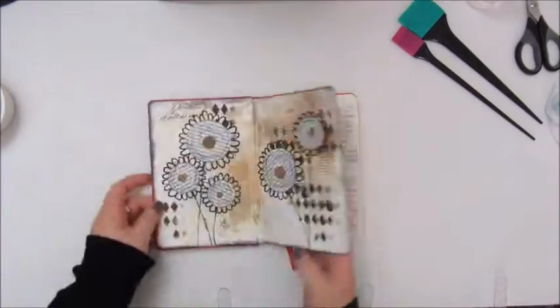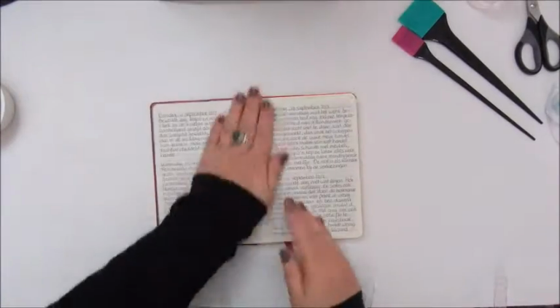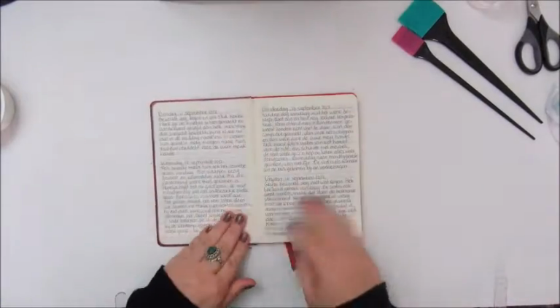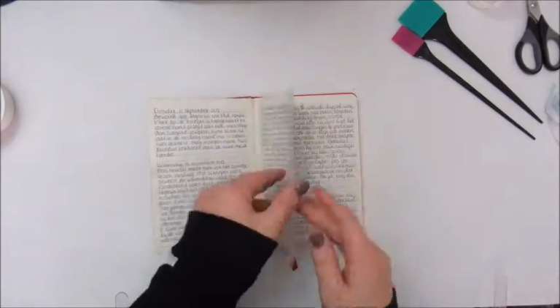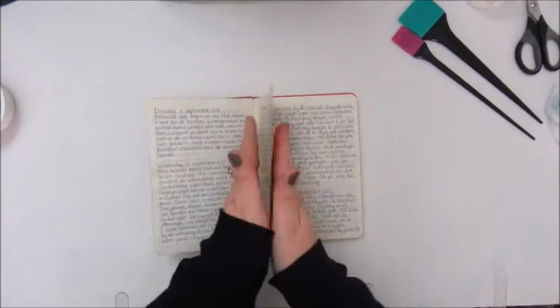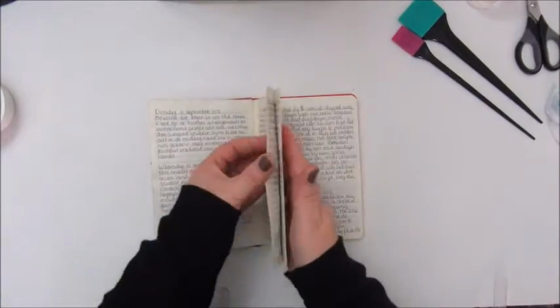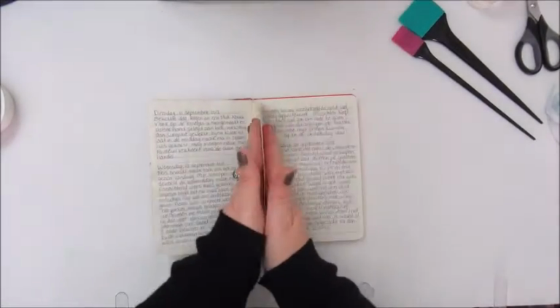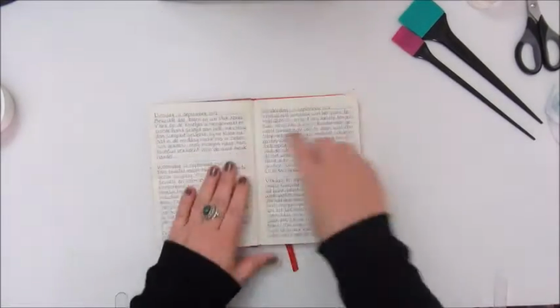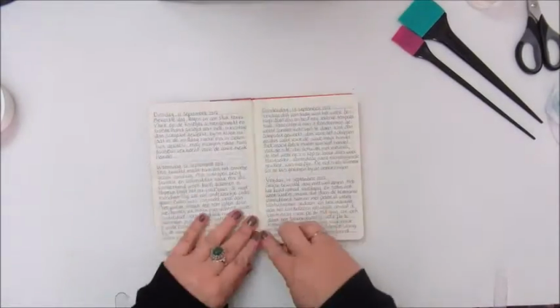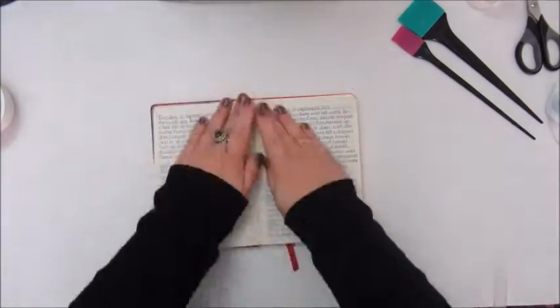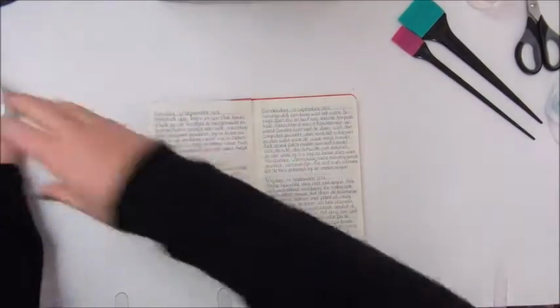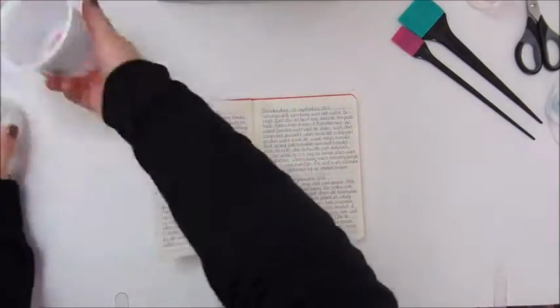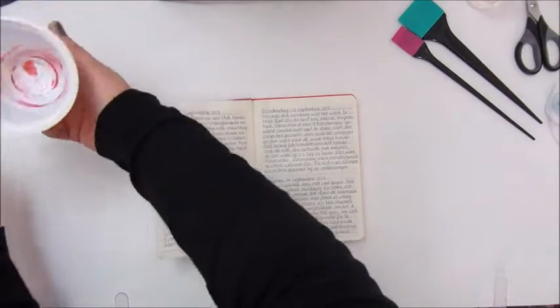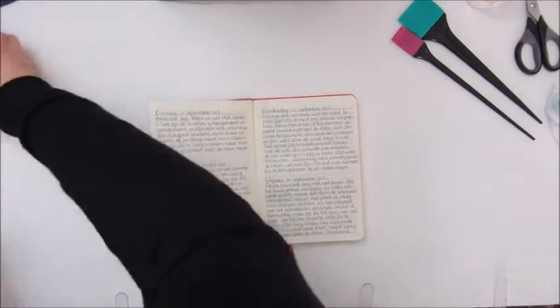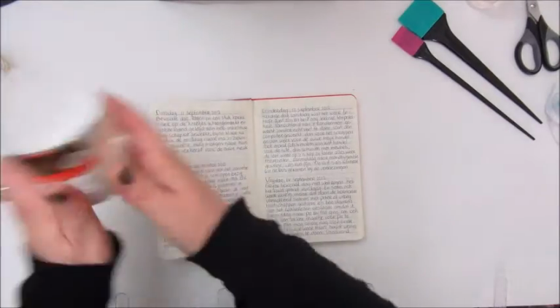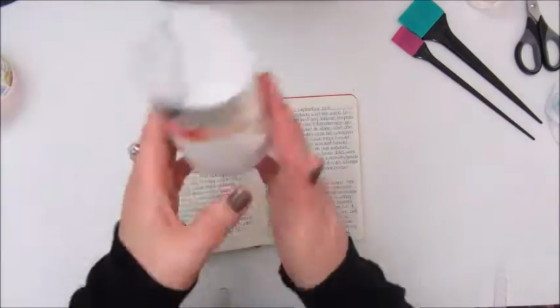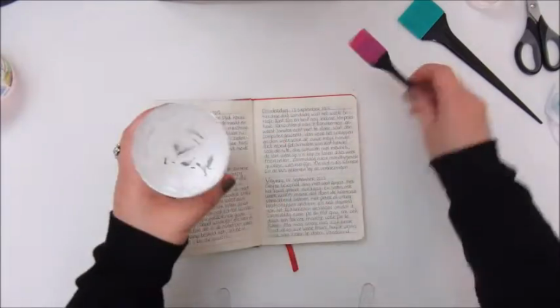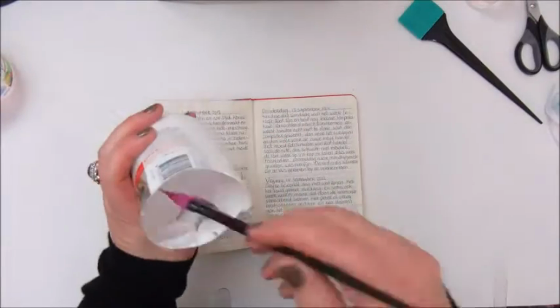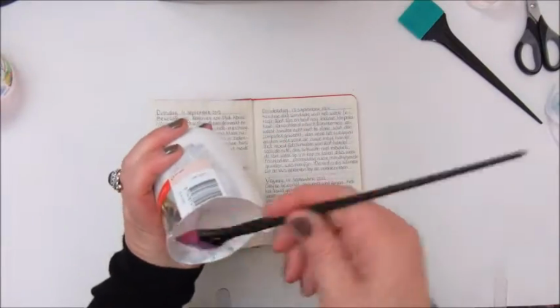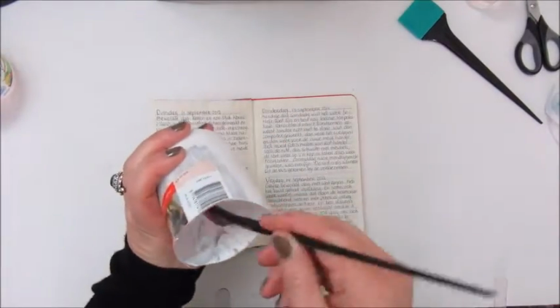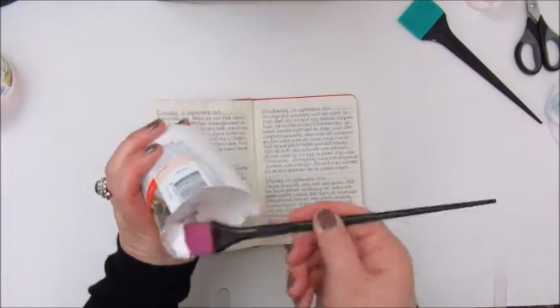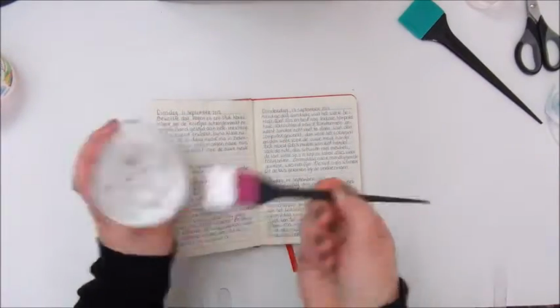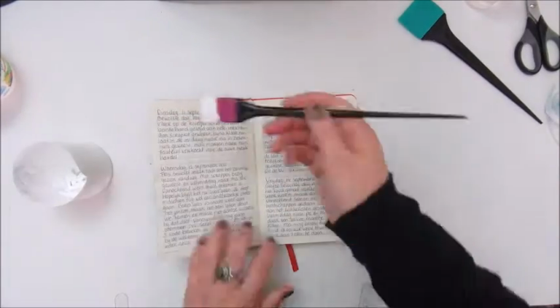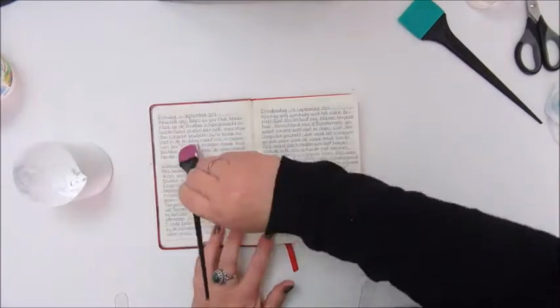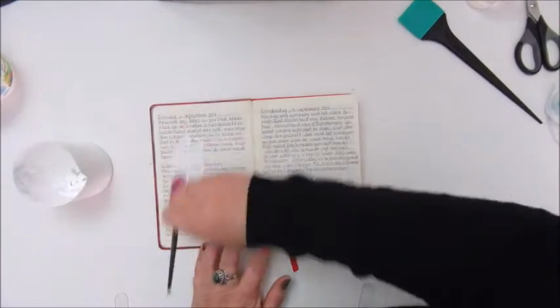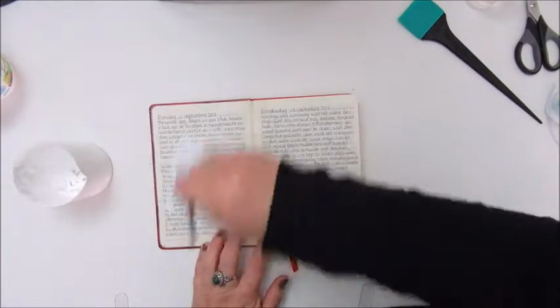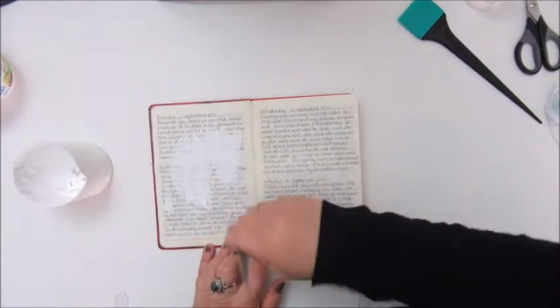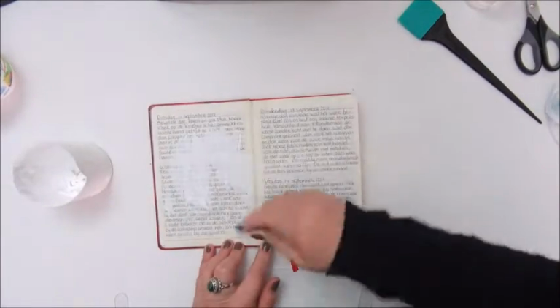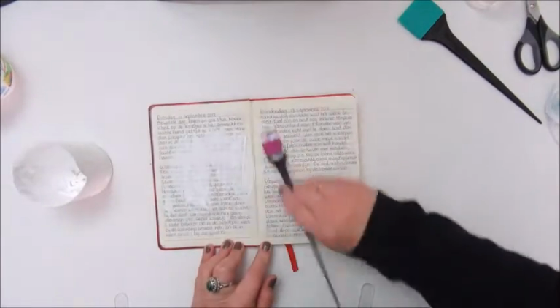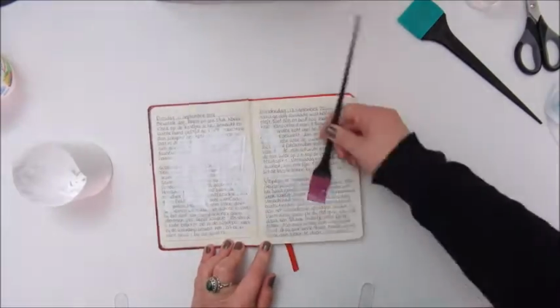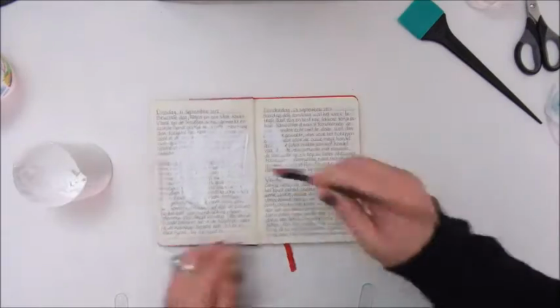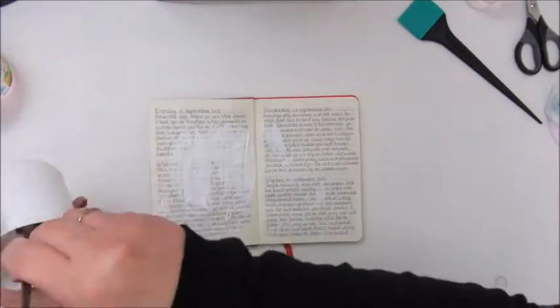Hello everyone, welcome back to my channel and to another start till finish video of my art journal page.